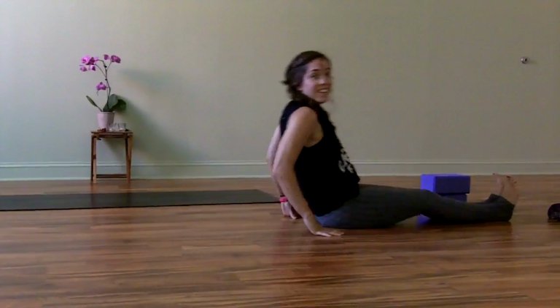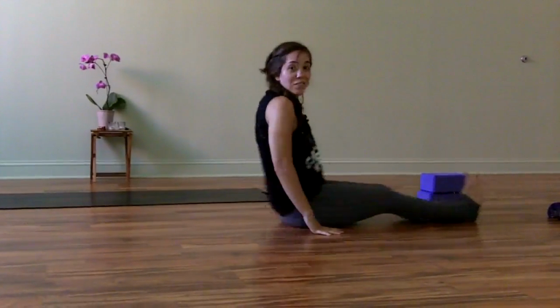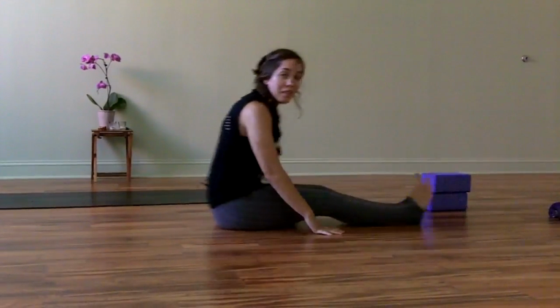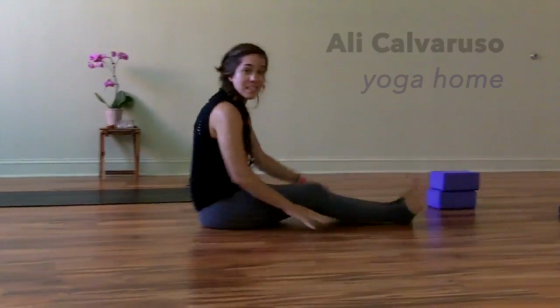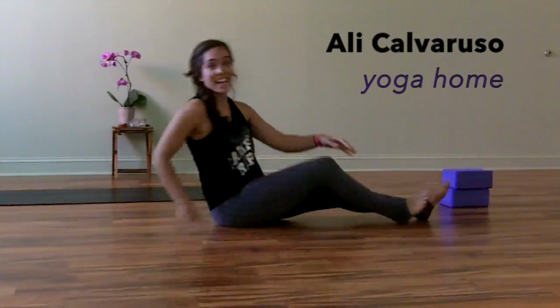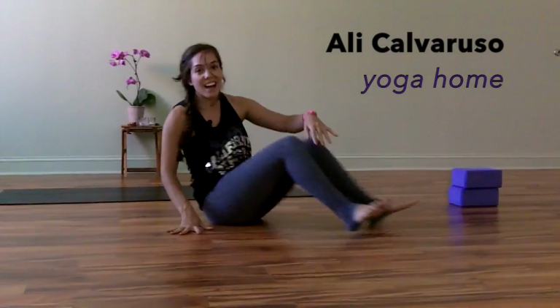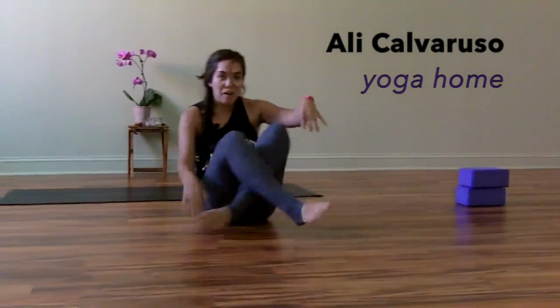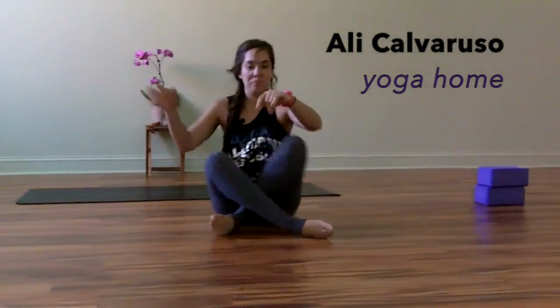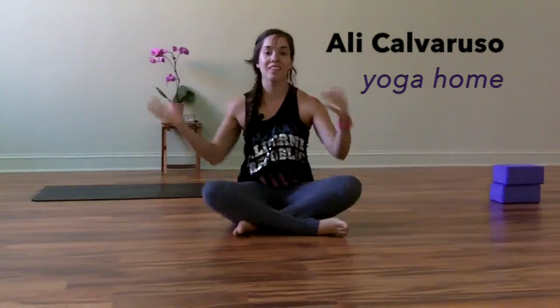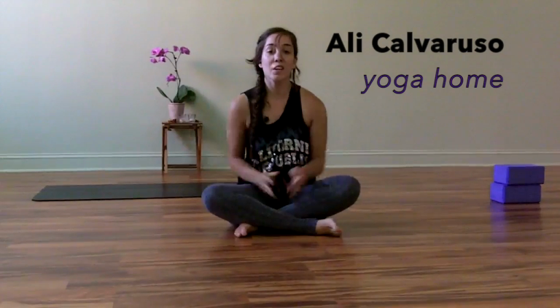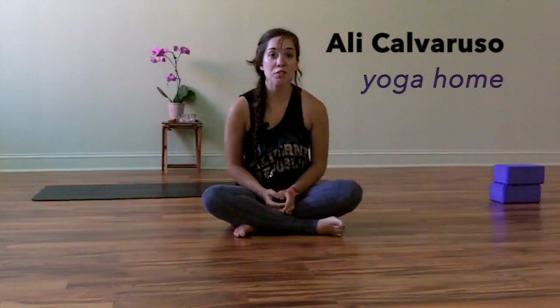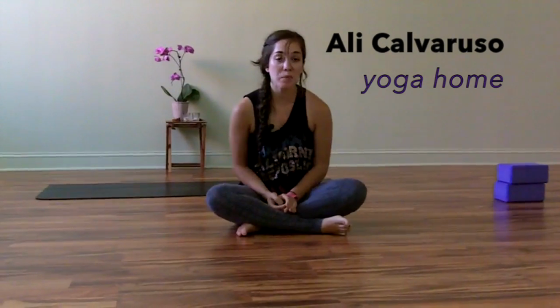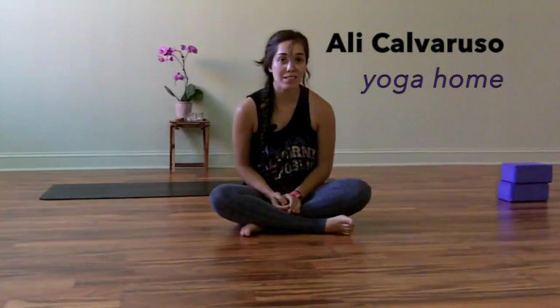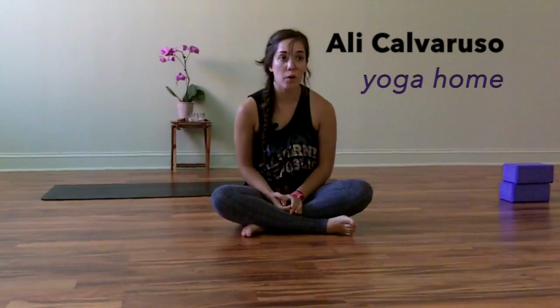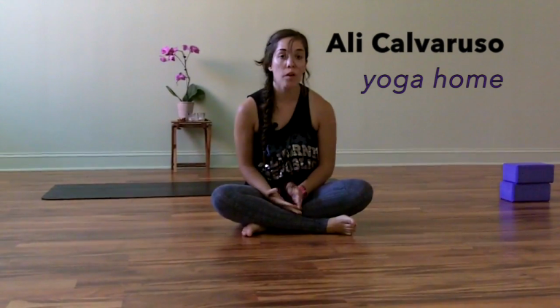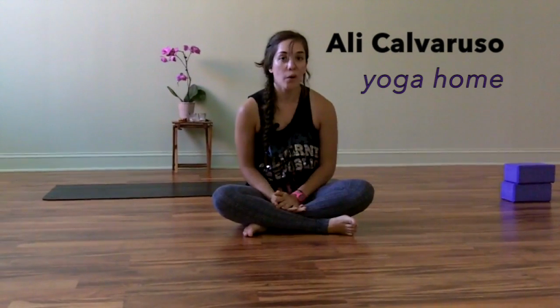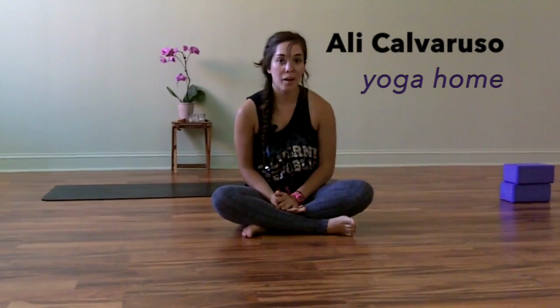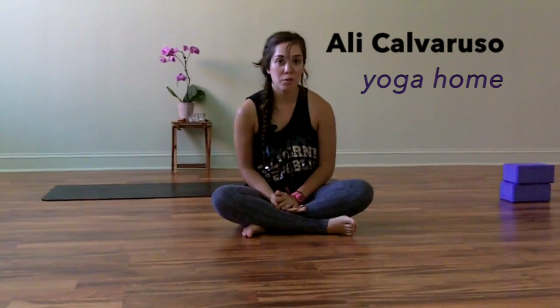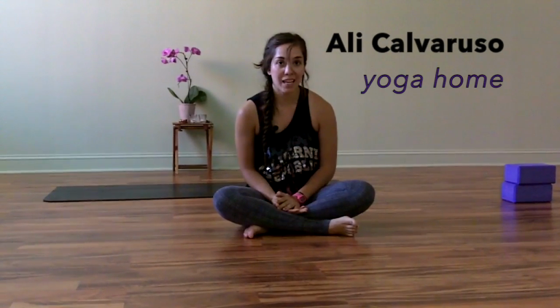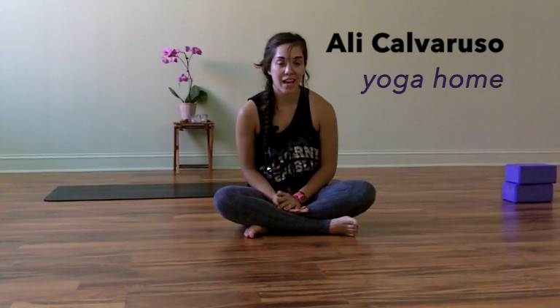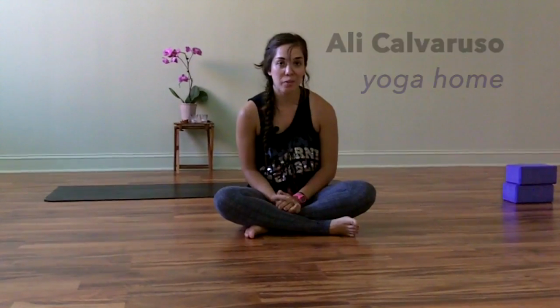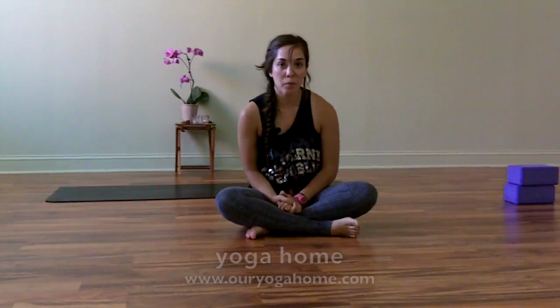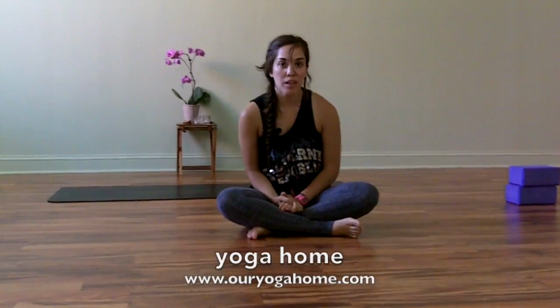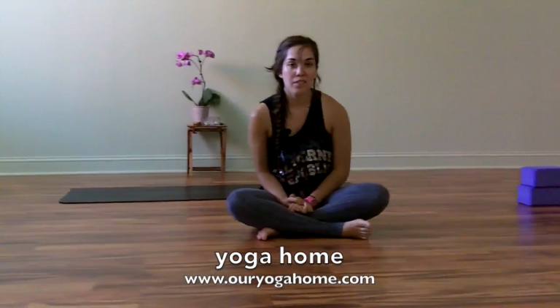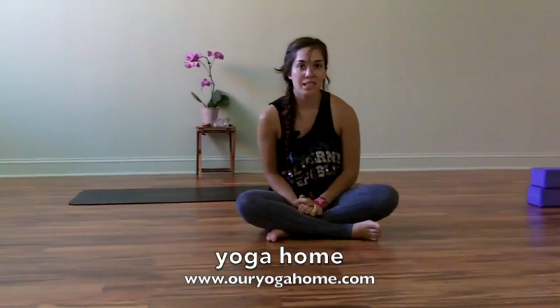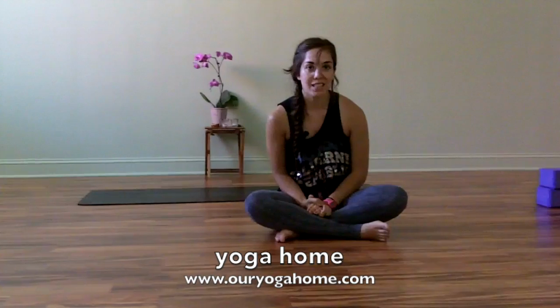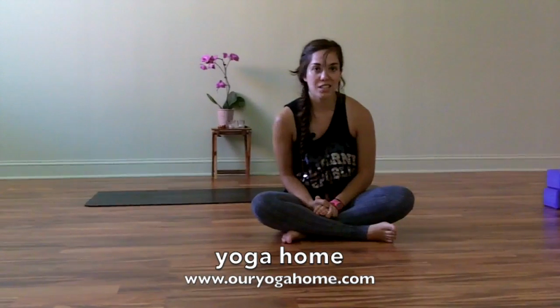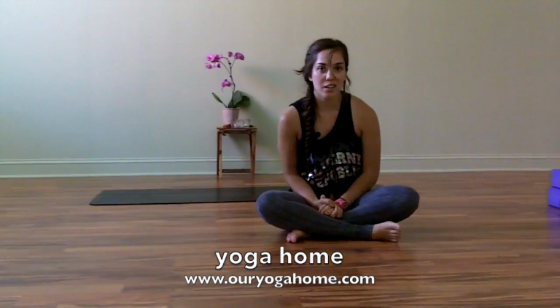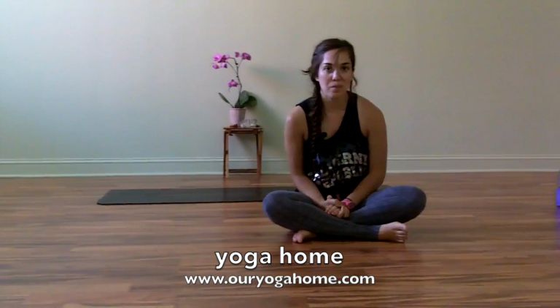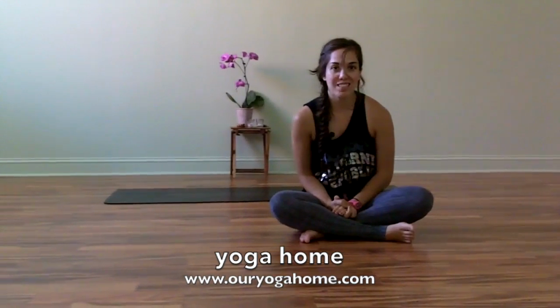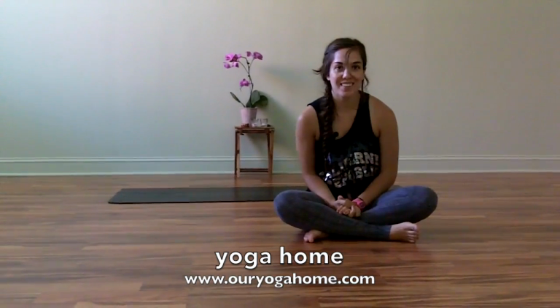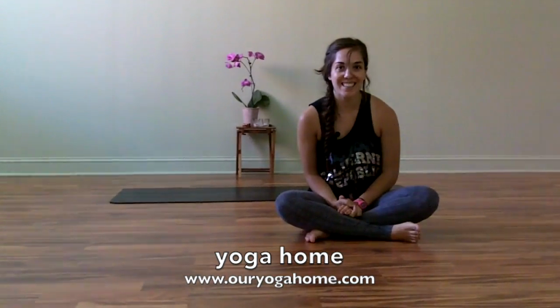Thanks for joining me today. You can try these practices at home or come to a class at Yoga Home. I have a vinyasa class that I teach there. Hope to see you soon. Thanks.